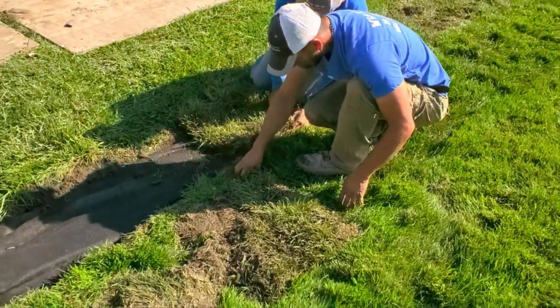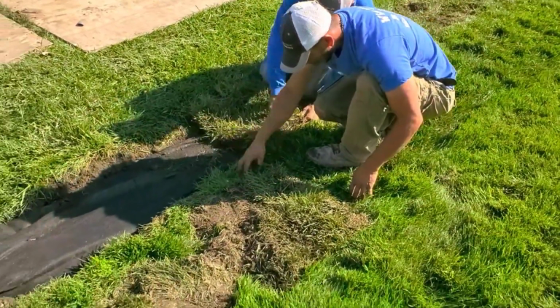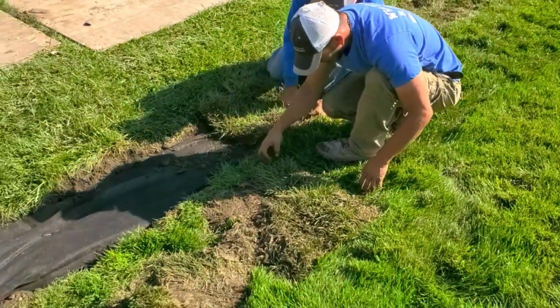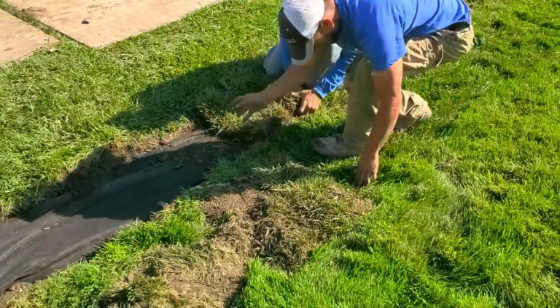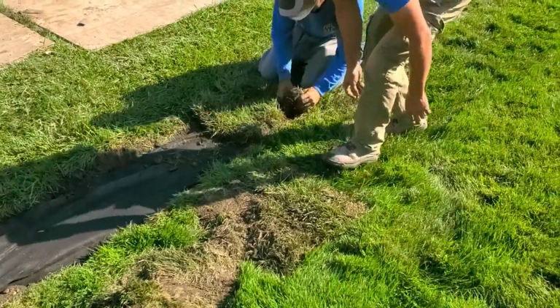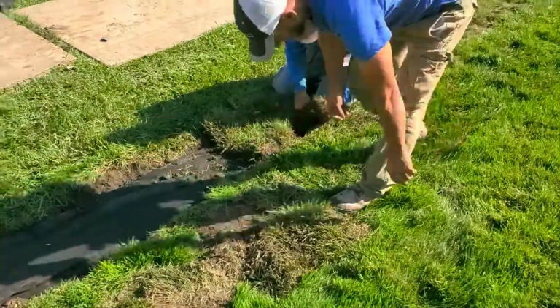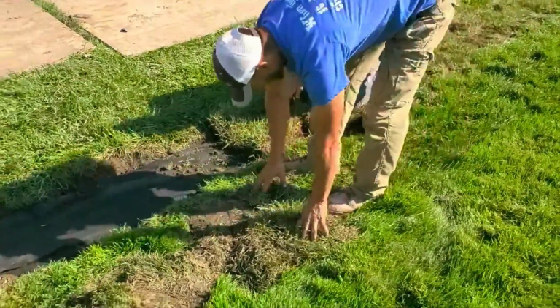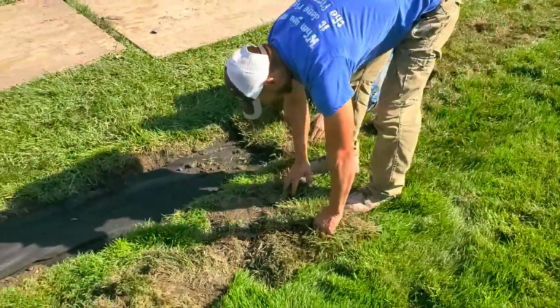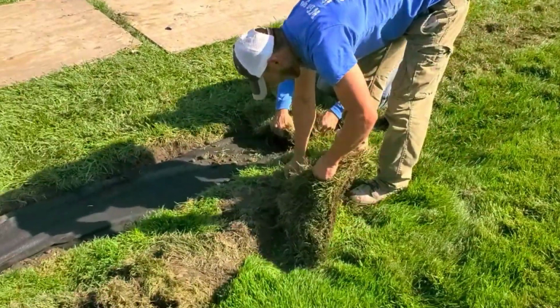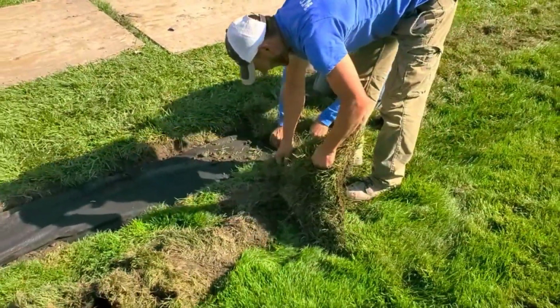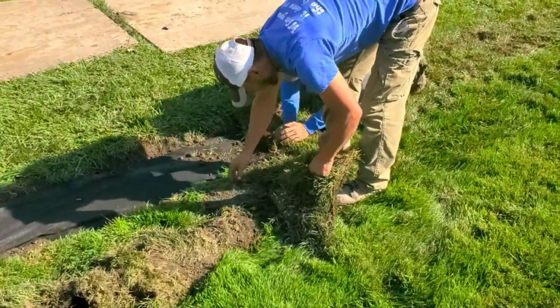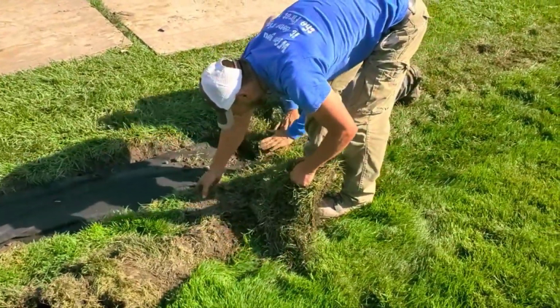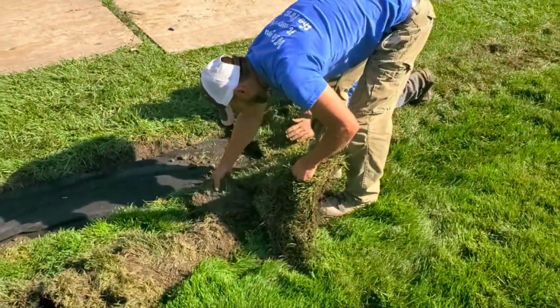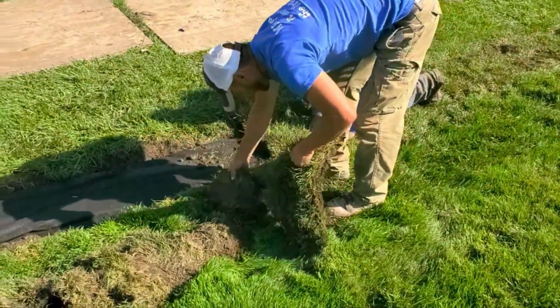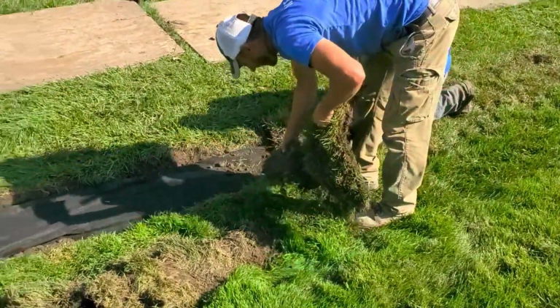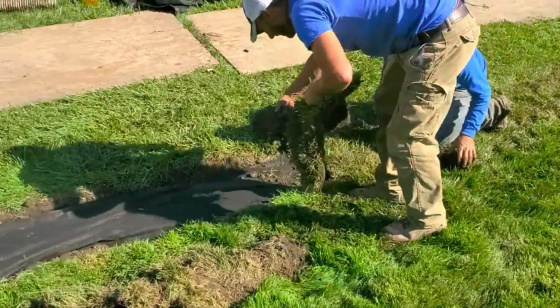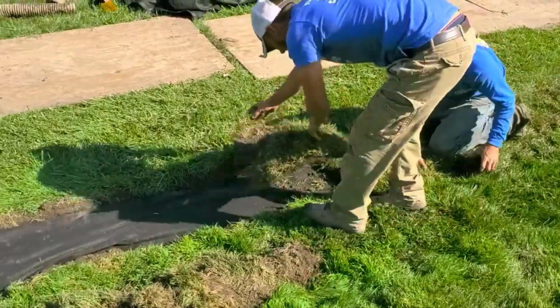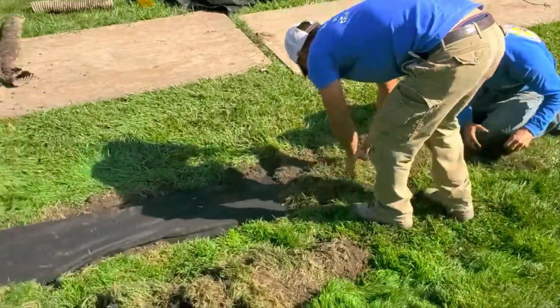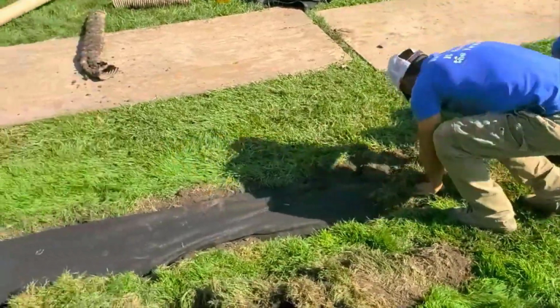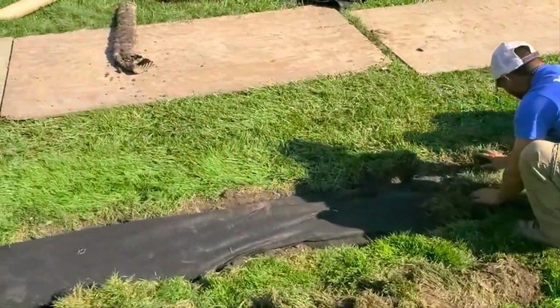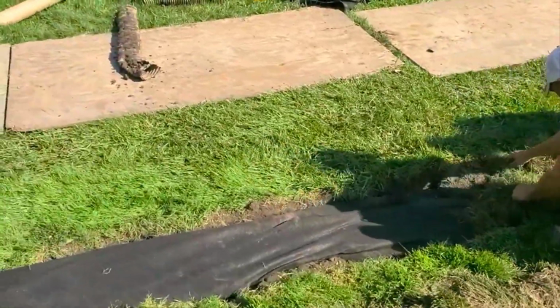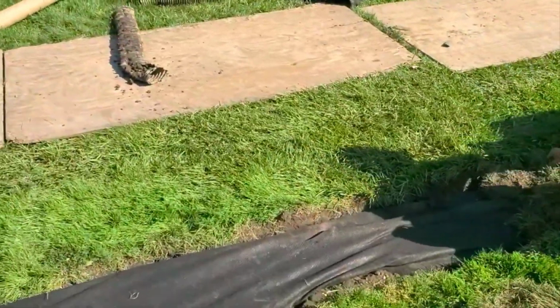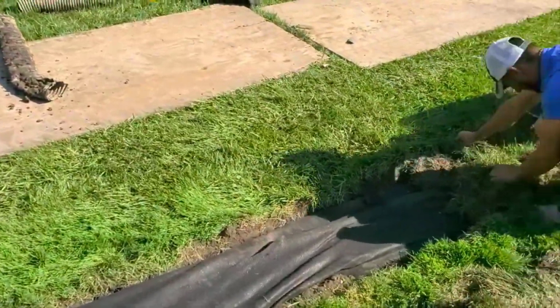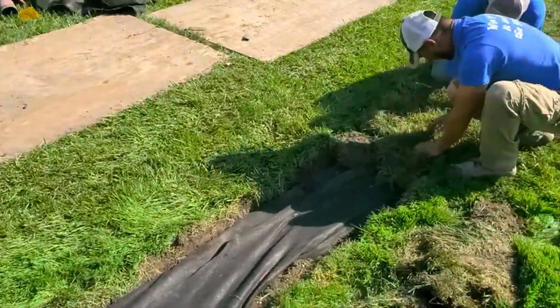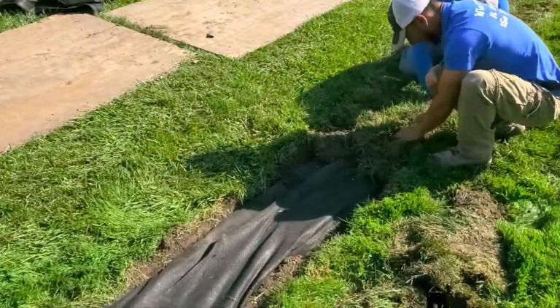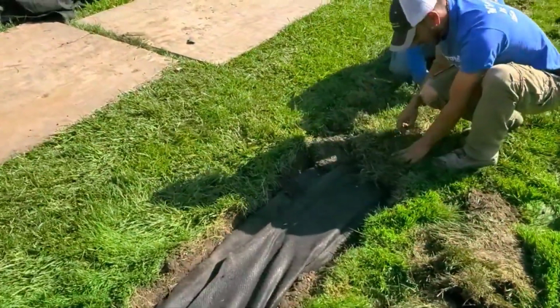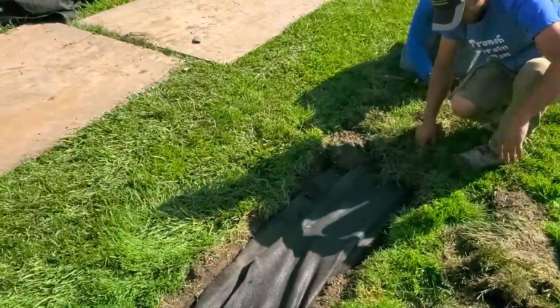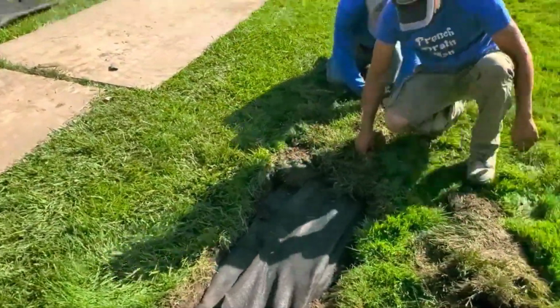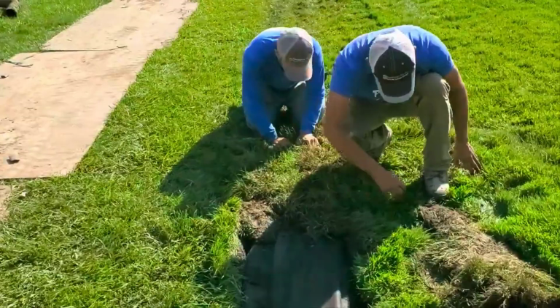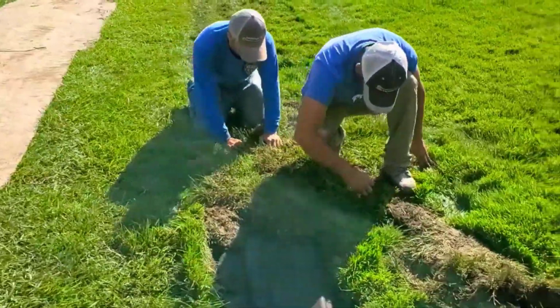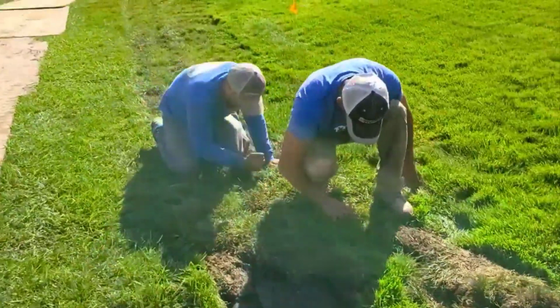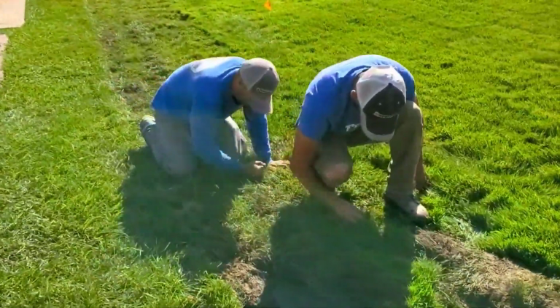You just take a sod cutter, put it on its deepest depth. Especially with these yard drainage issues, it's usually pretty damp, which means it's going to cut really nice for you.